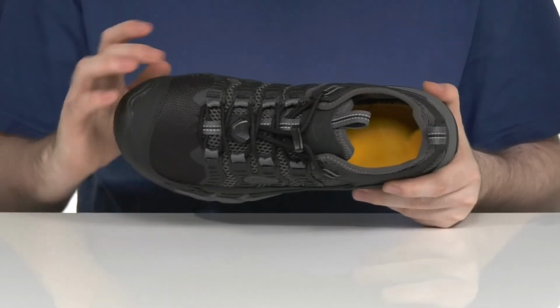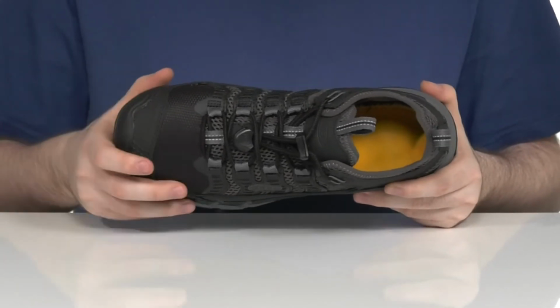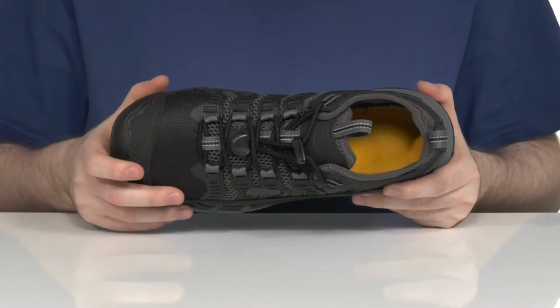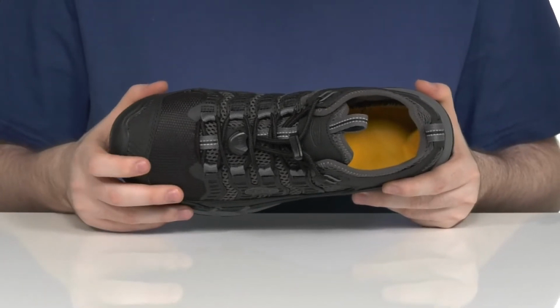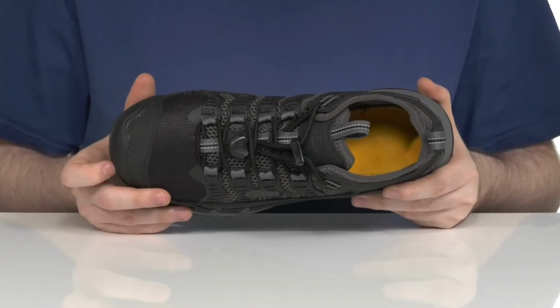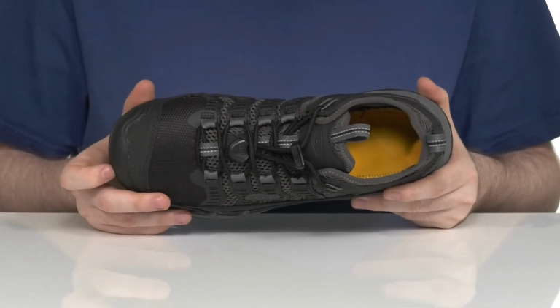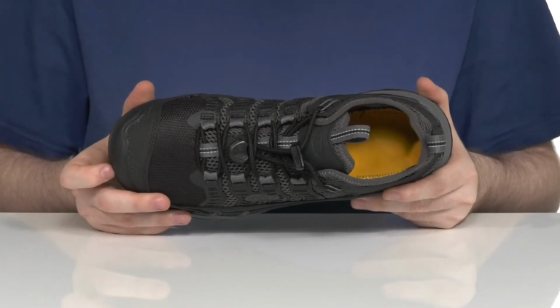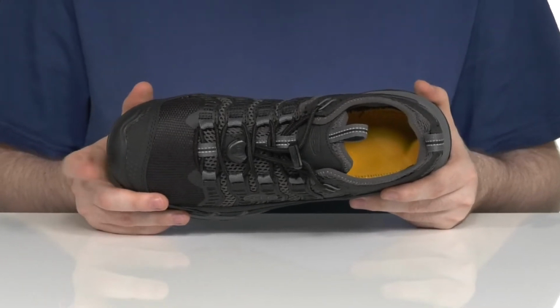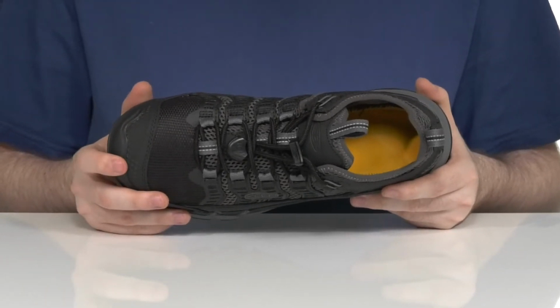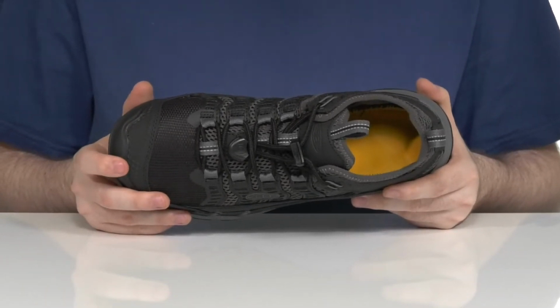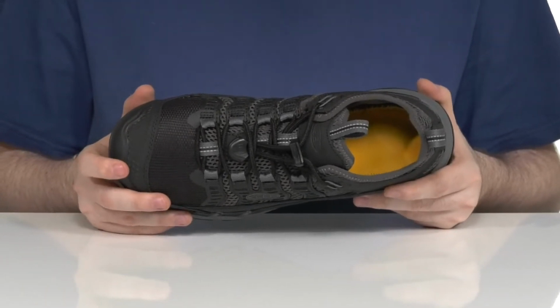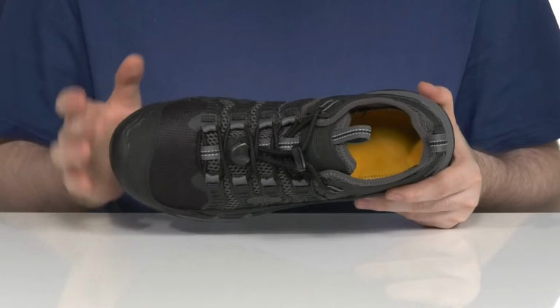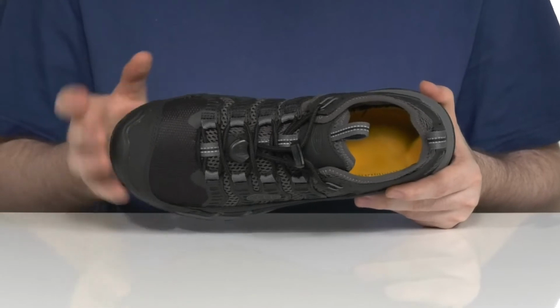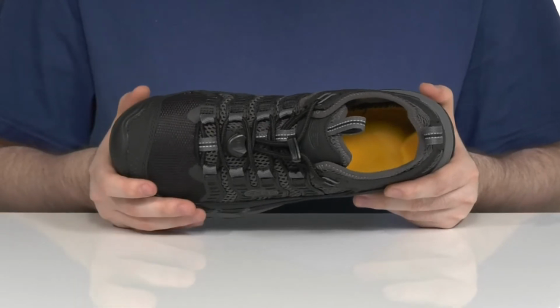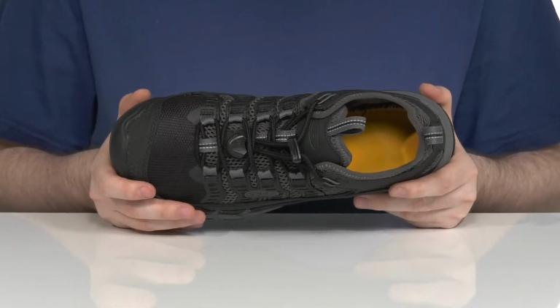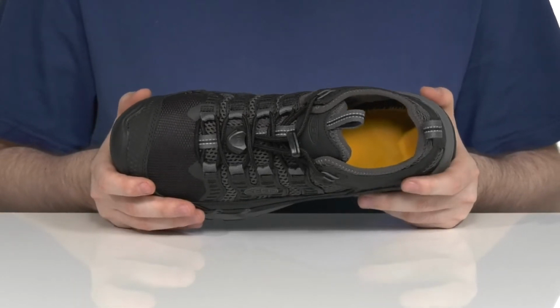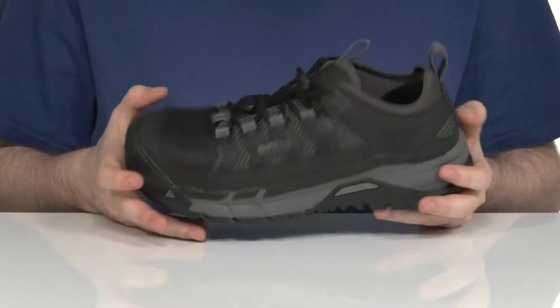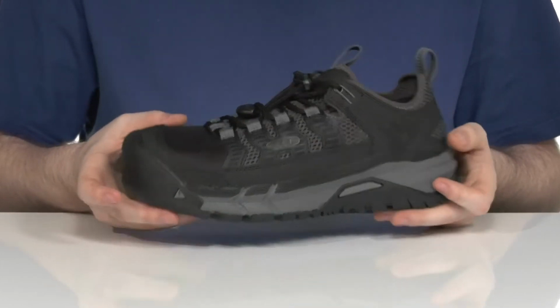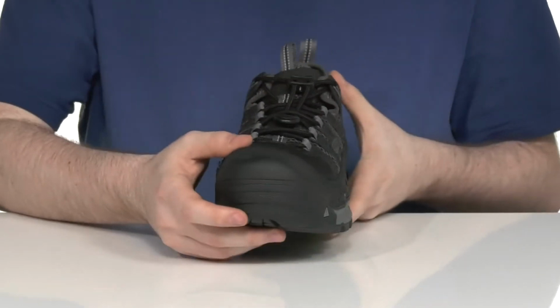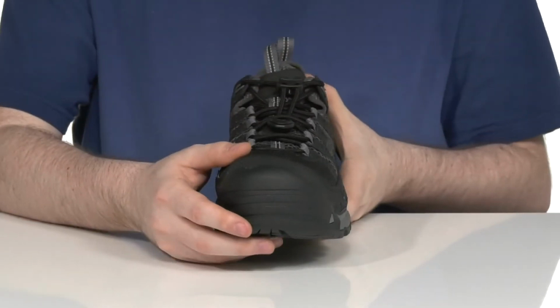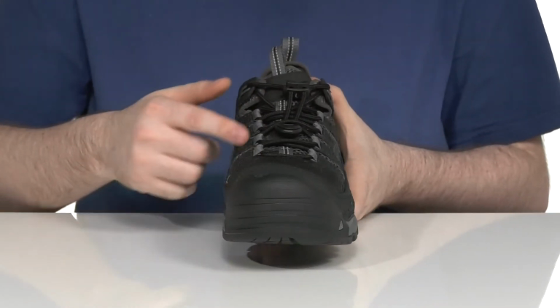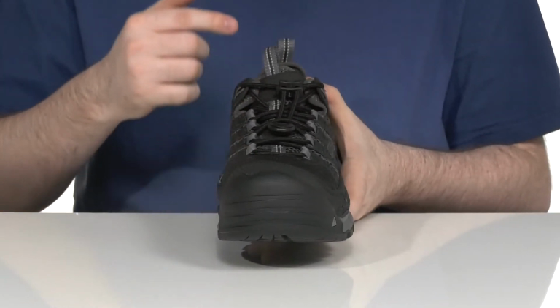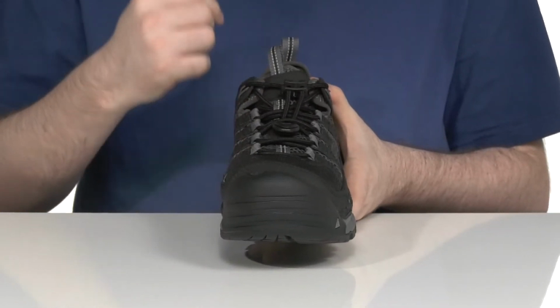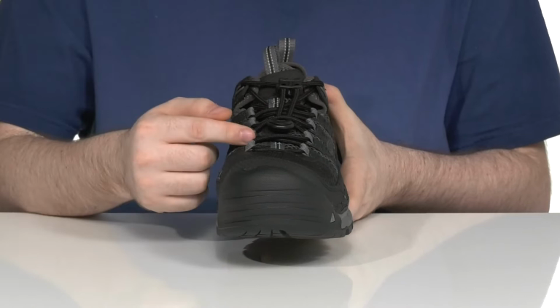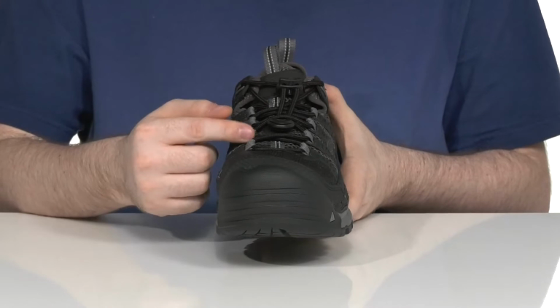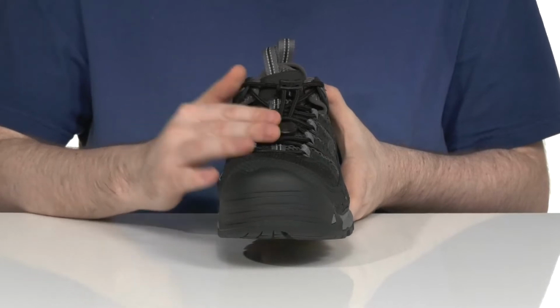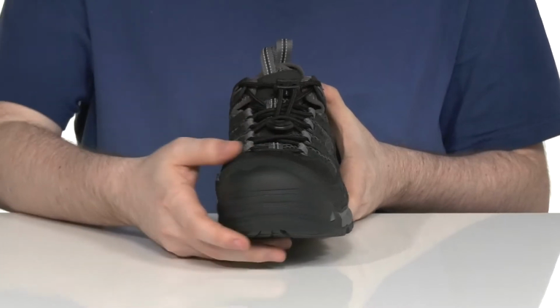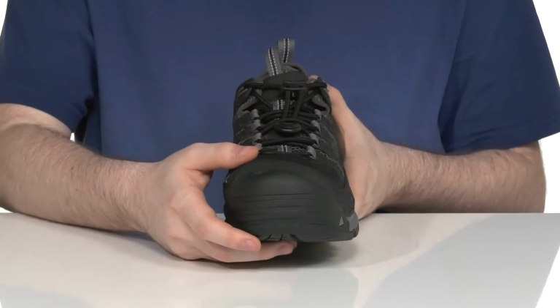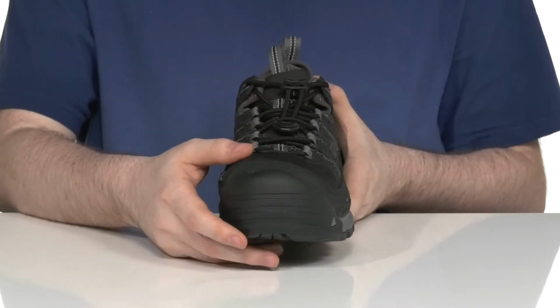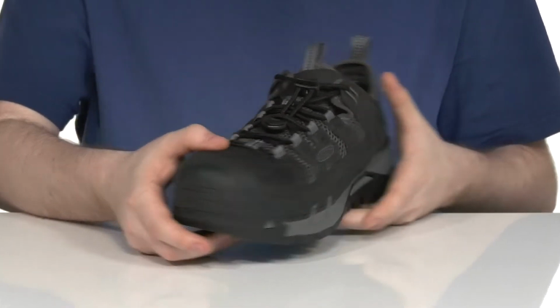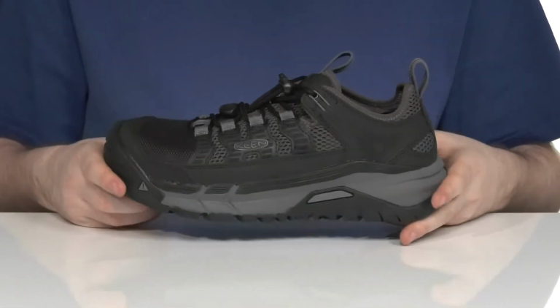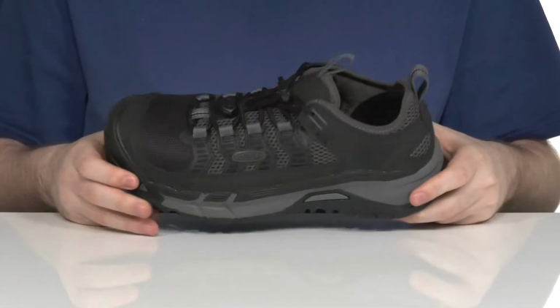There's a non-metallic carbon fiber safety toe in the front to protect you from impact hazards, and it's going to get through those security checks with ease.